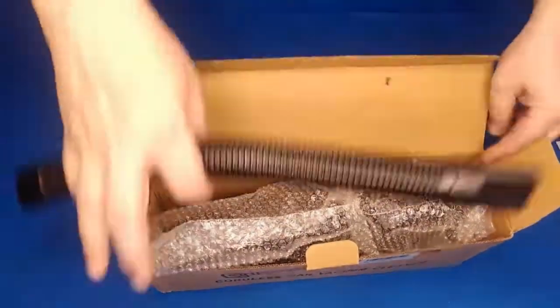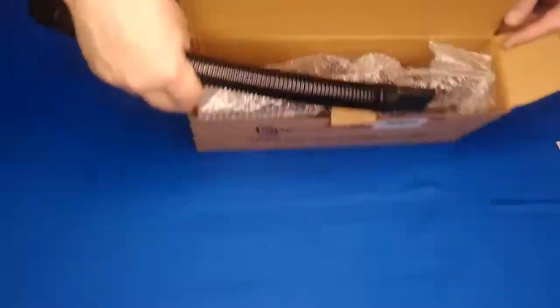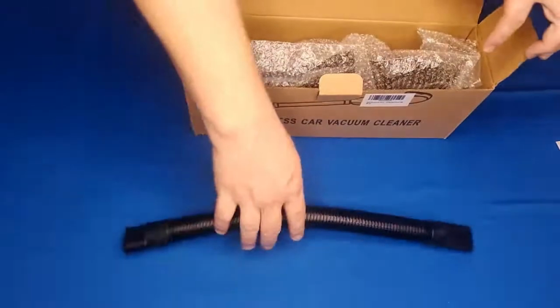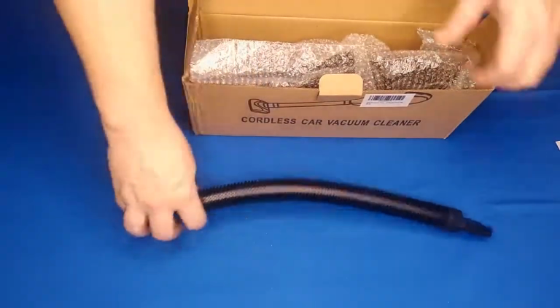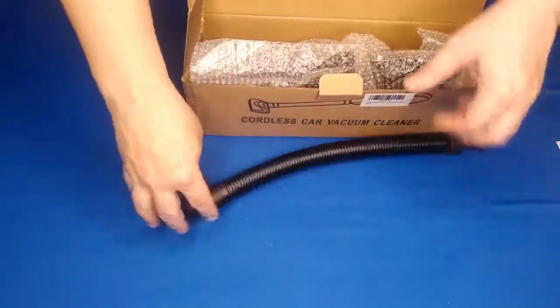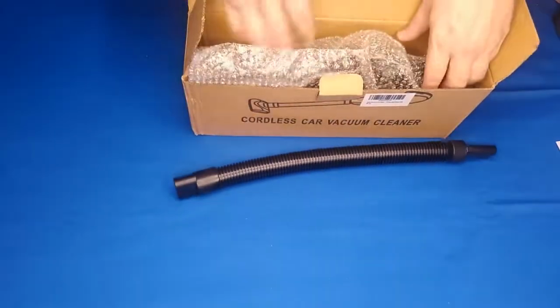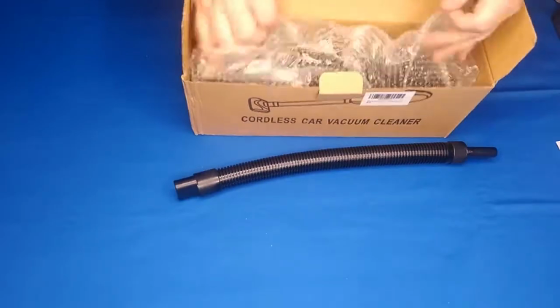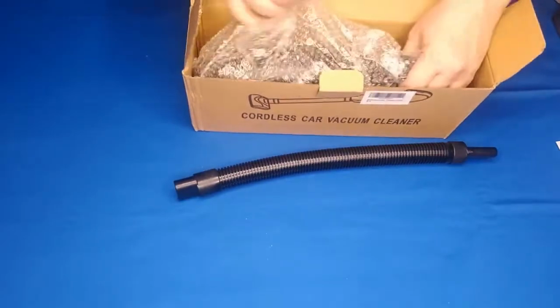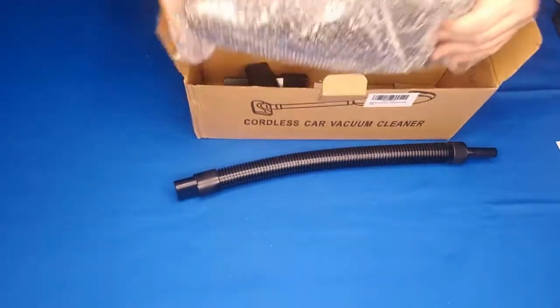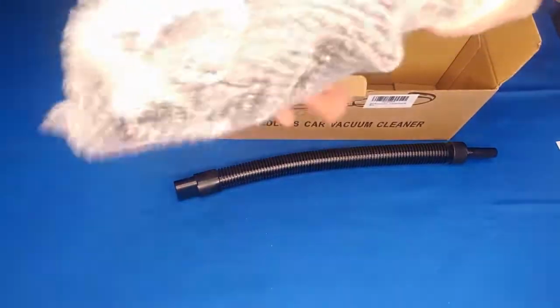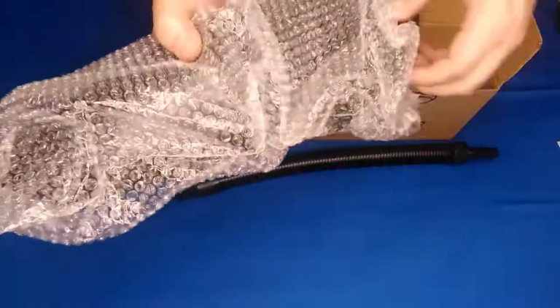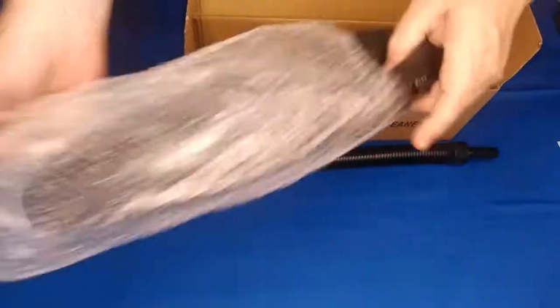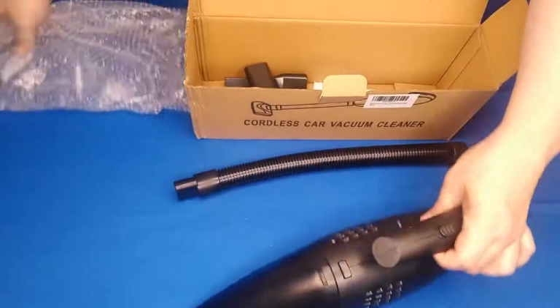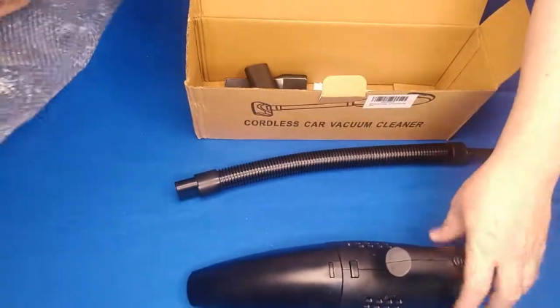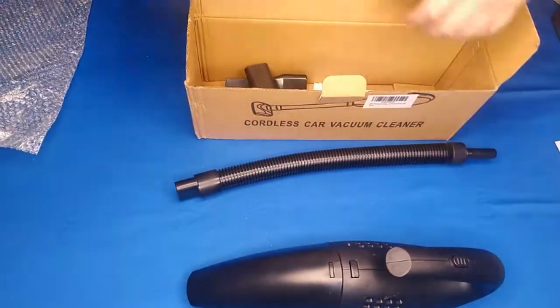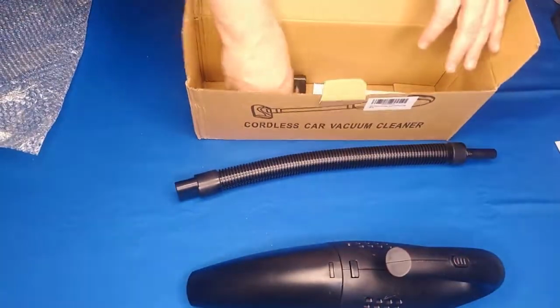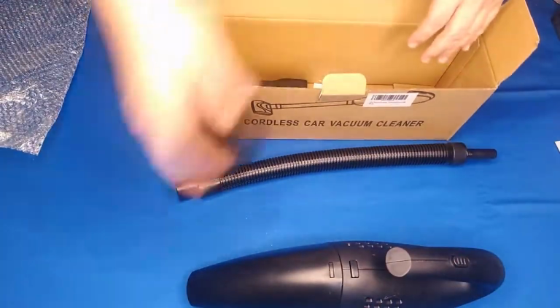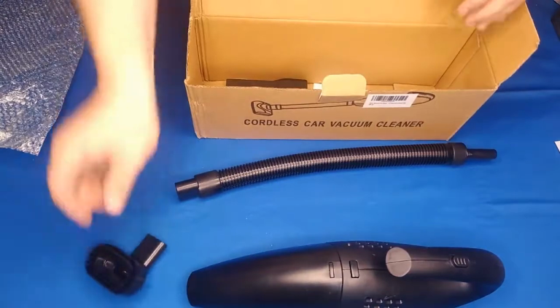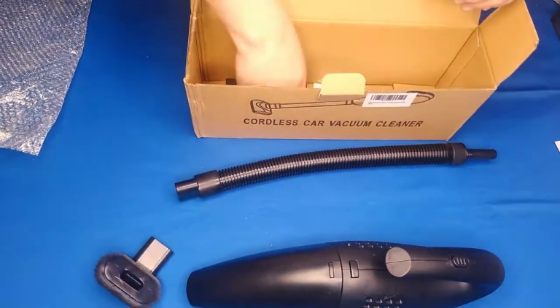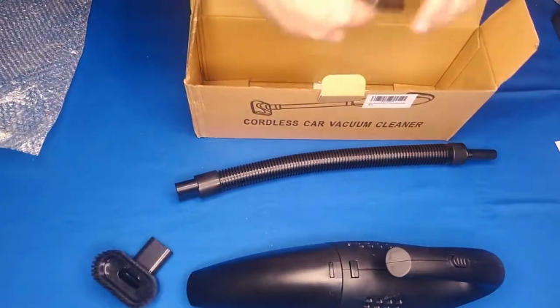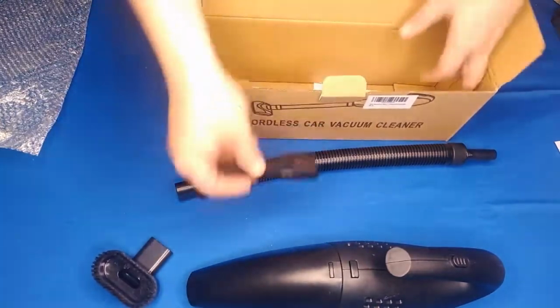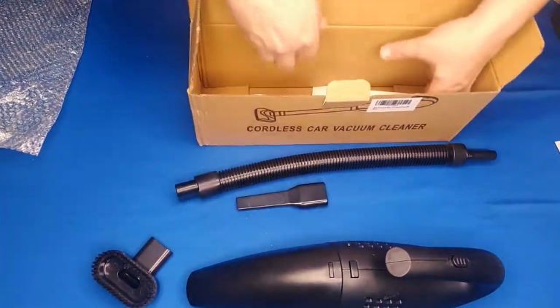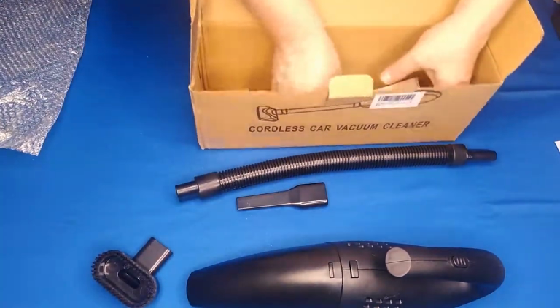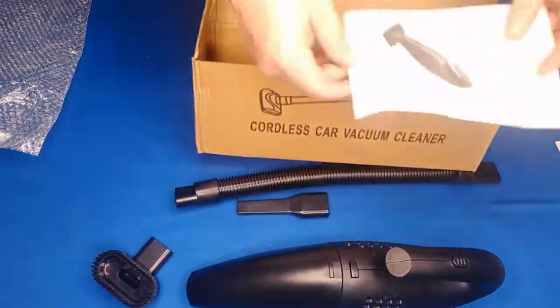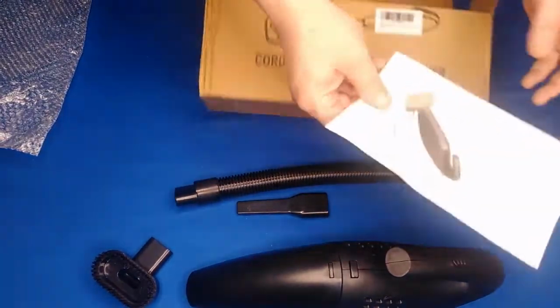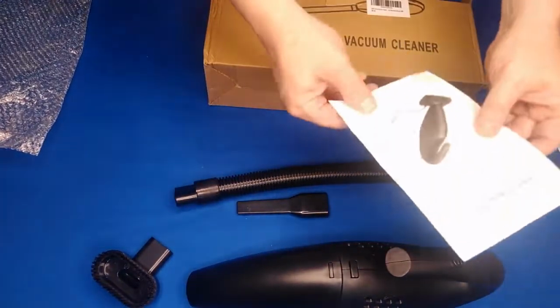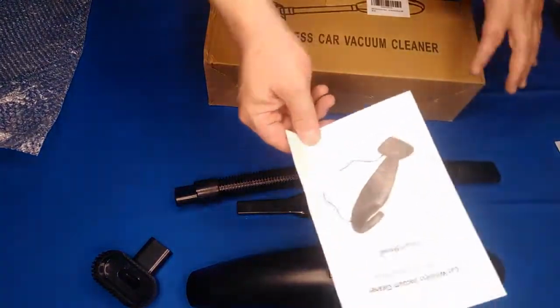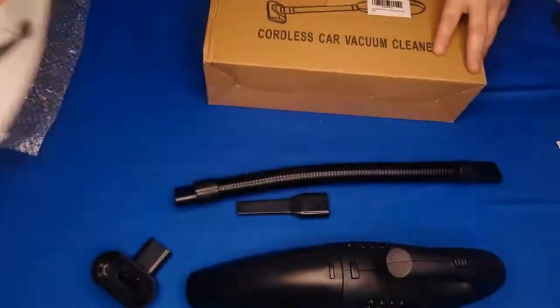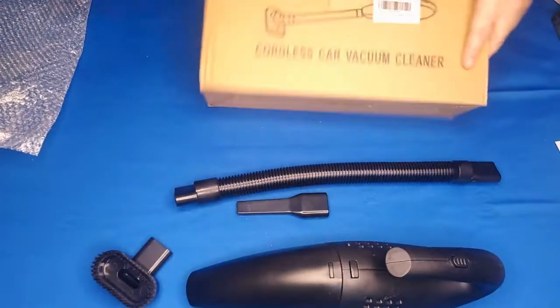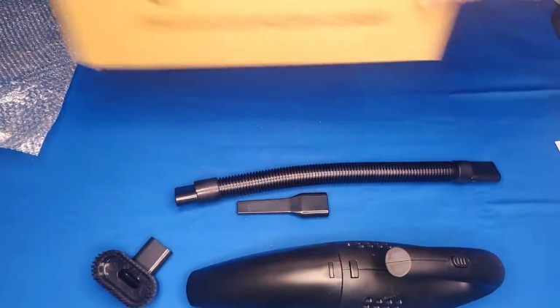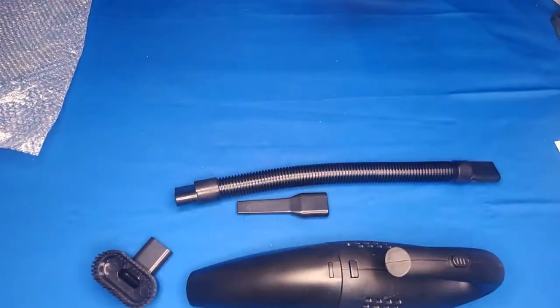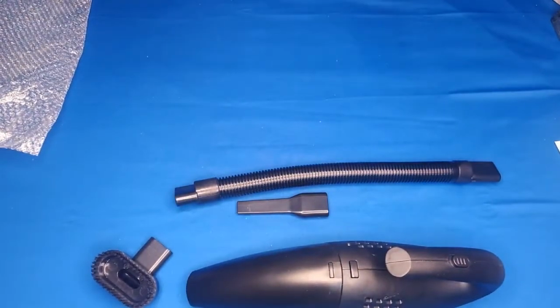It comes with a hose, a flexible adapter, the unit itself nicely protected in some bubble wrap, an upholstery brush, a crevice tool, as well as the manual and the box.